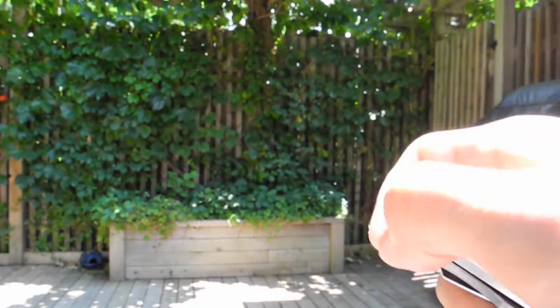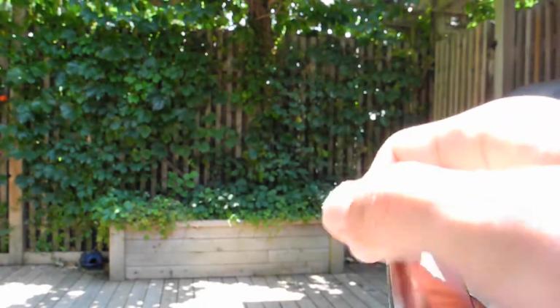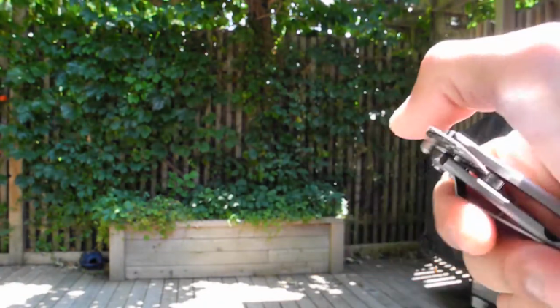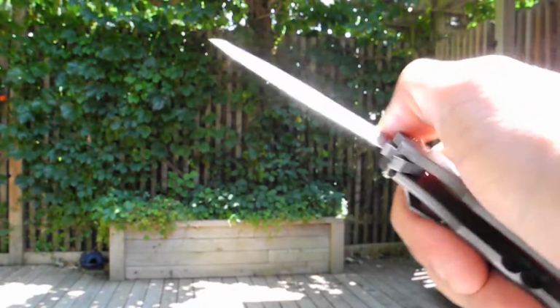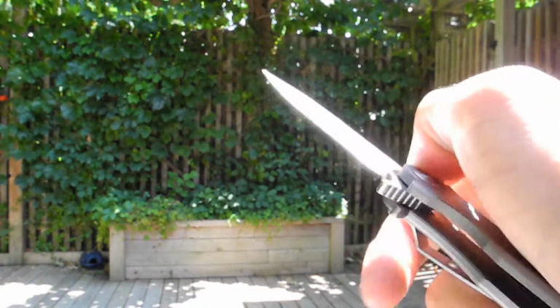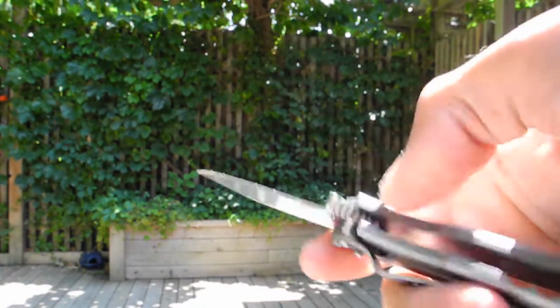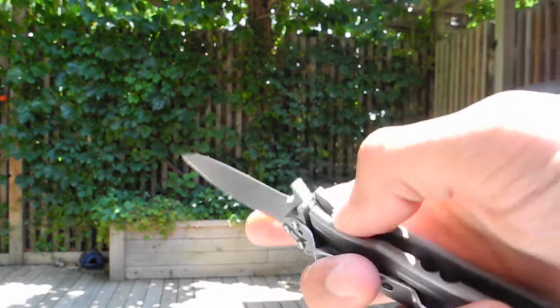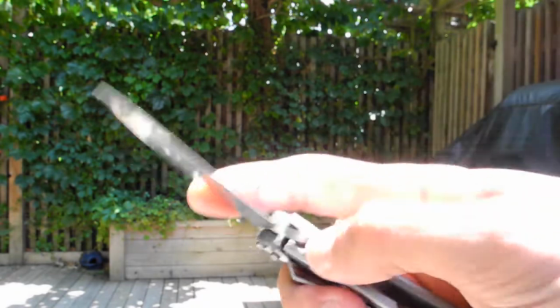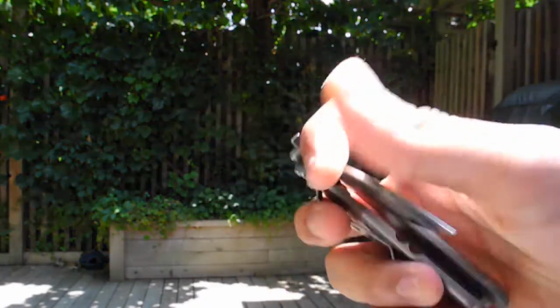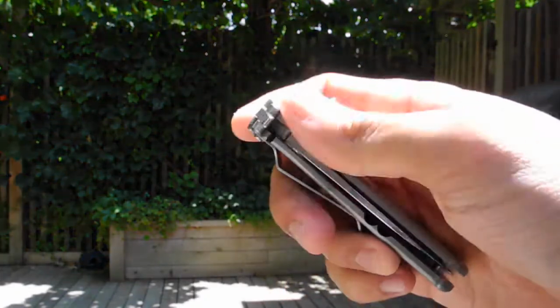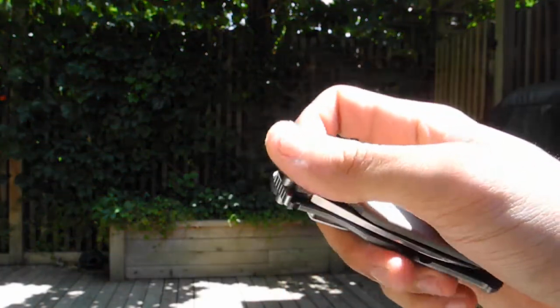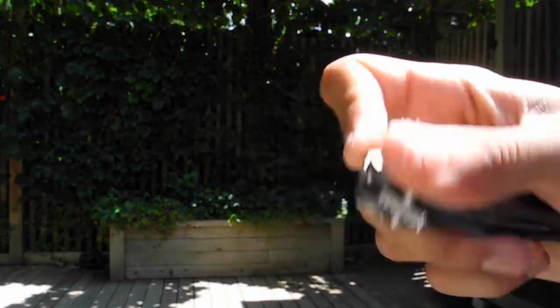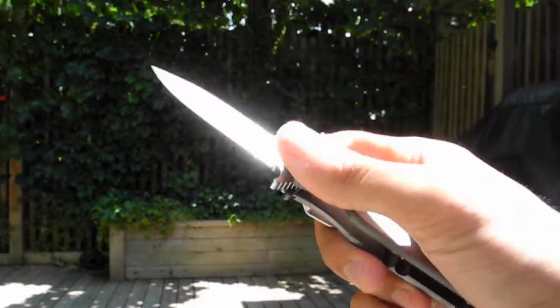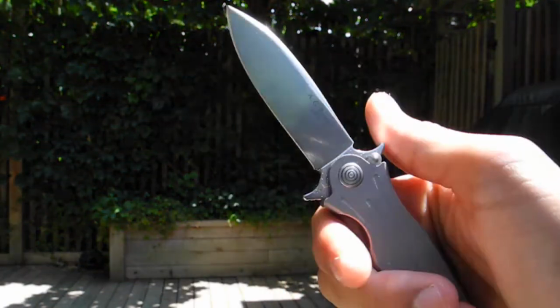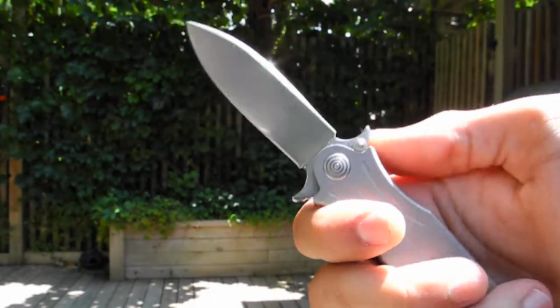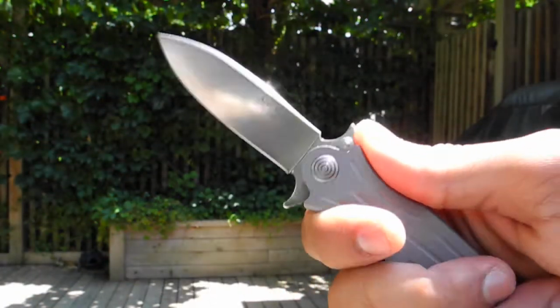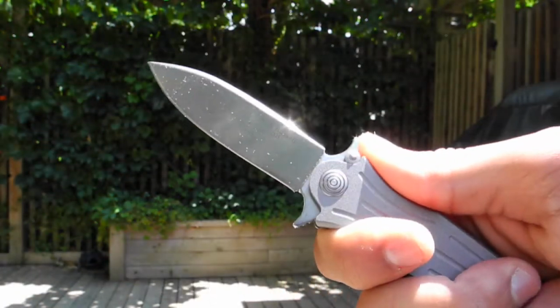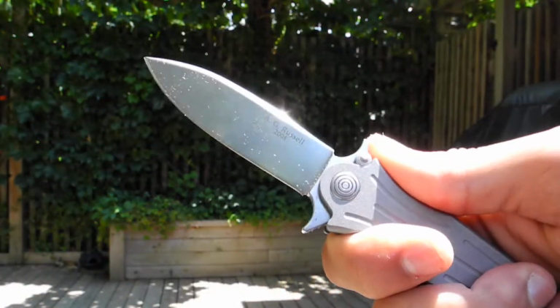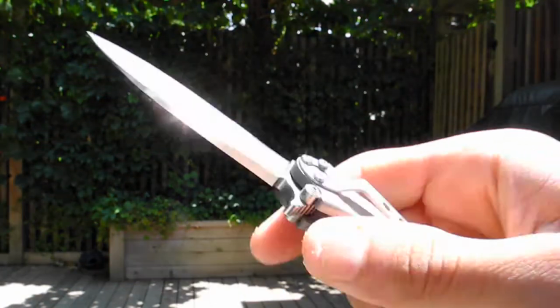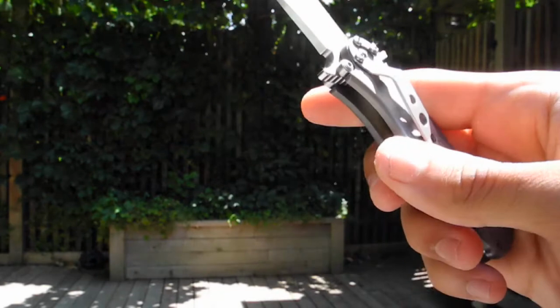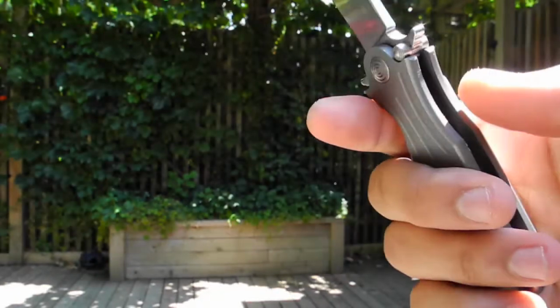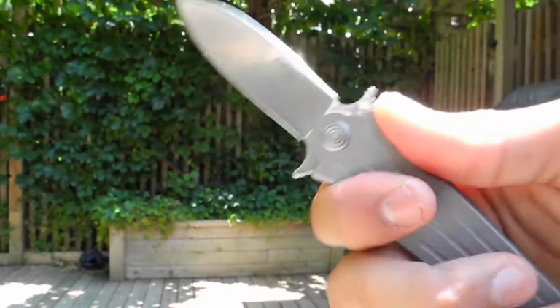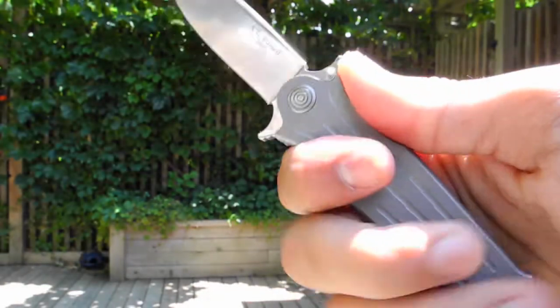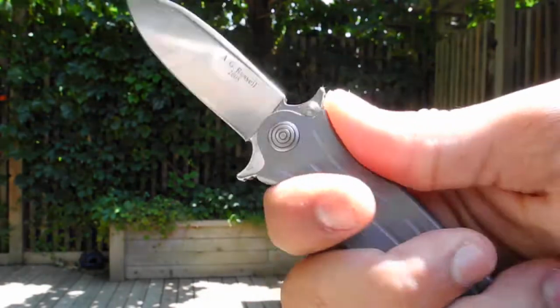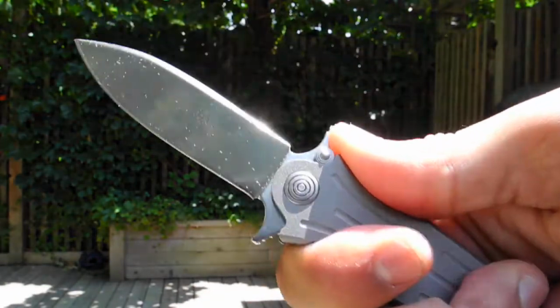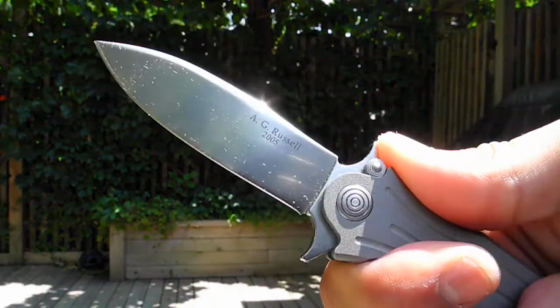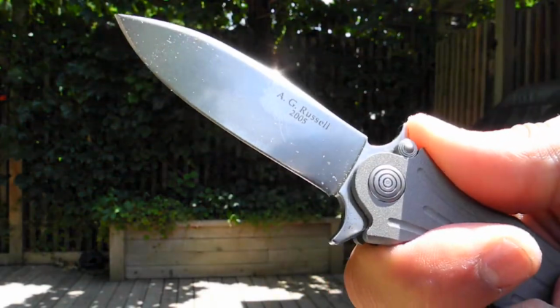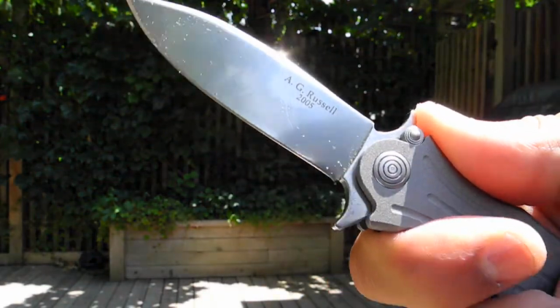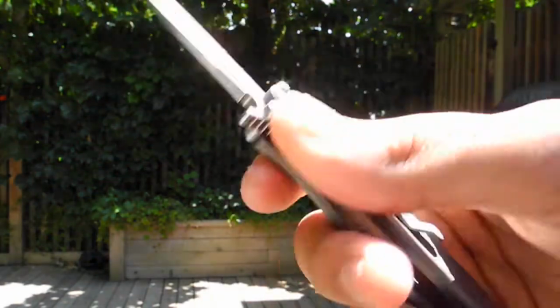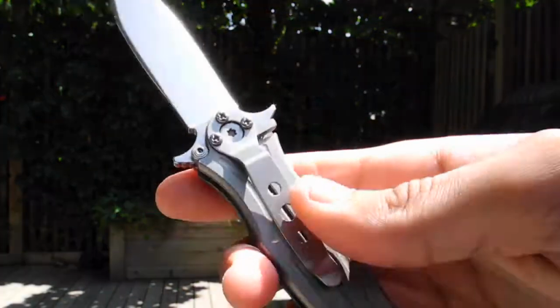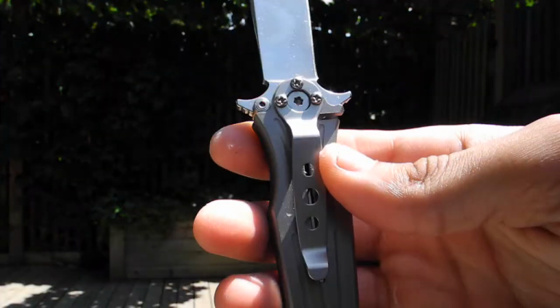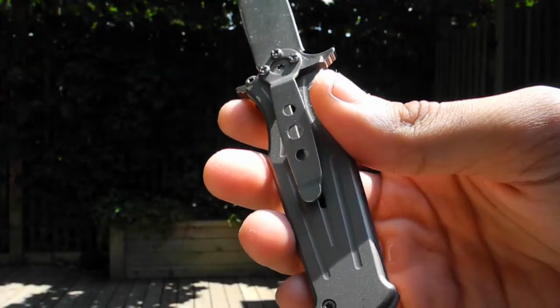It's definitely smooth, but you're going to need to snap it out. It's got a little clip, tip down.